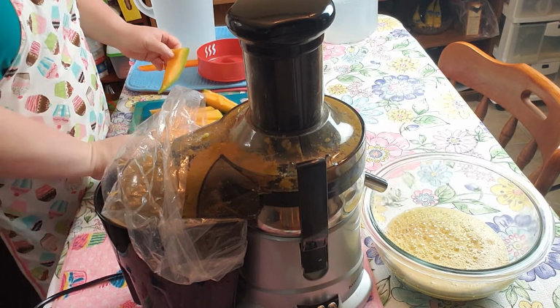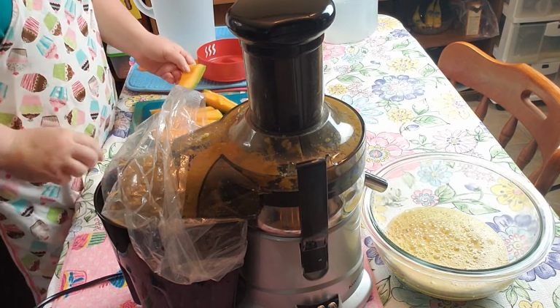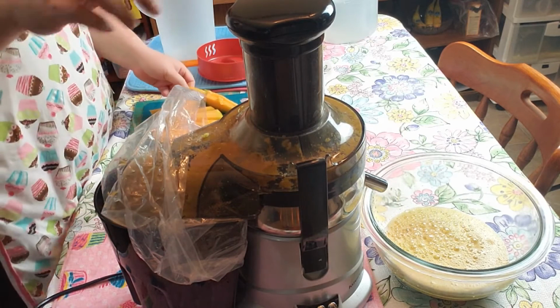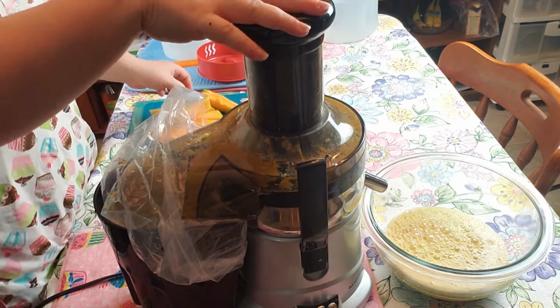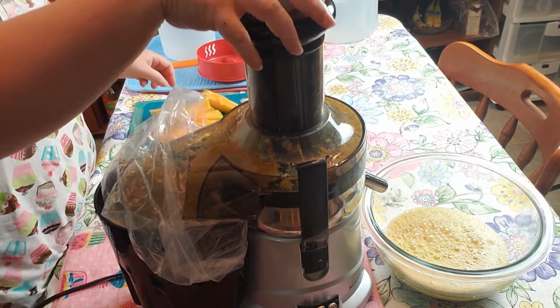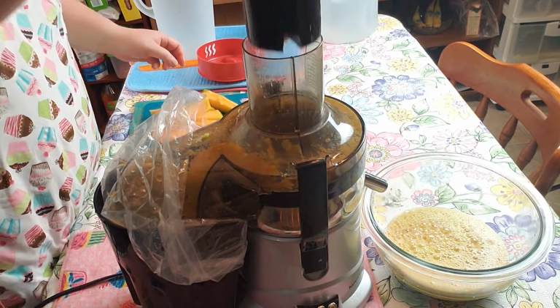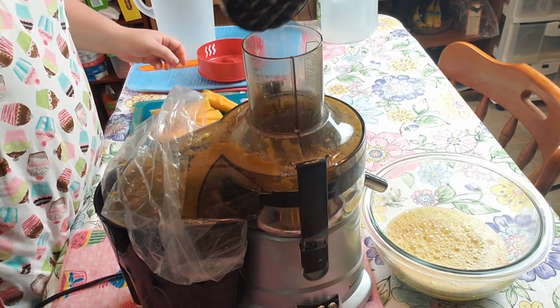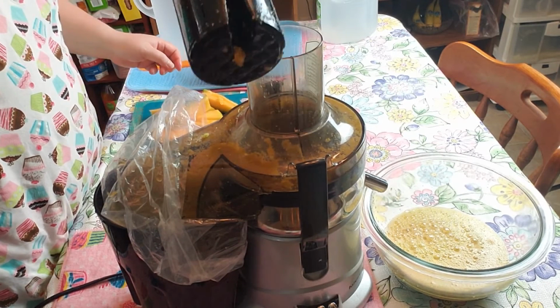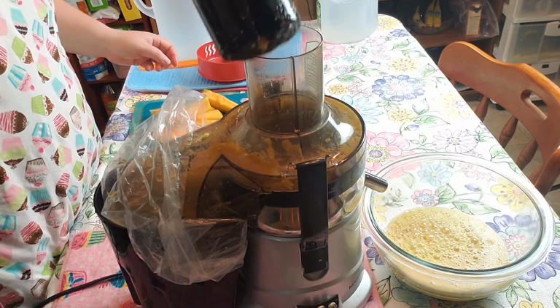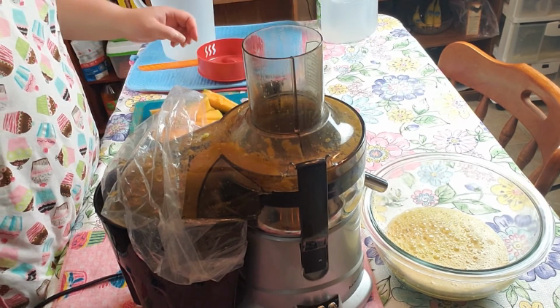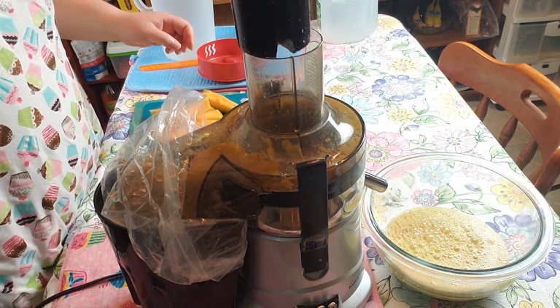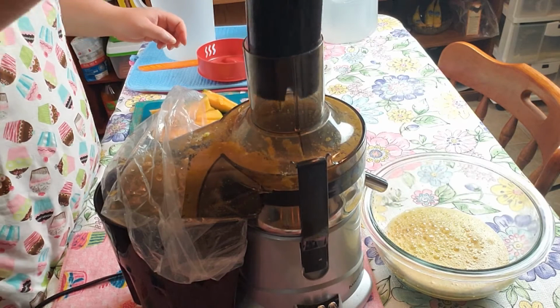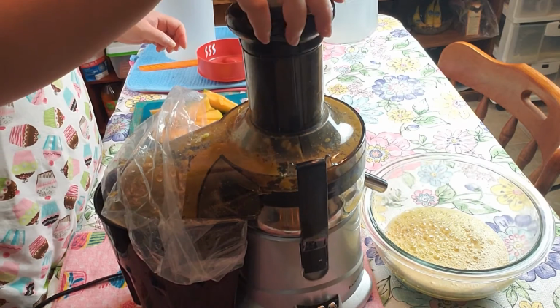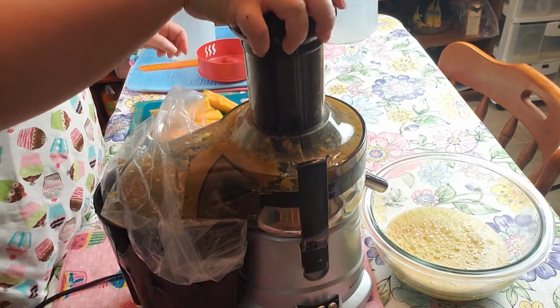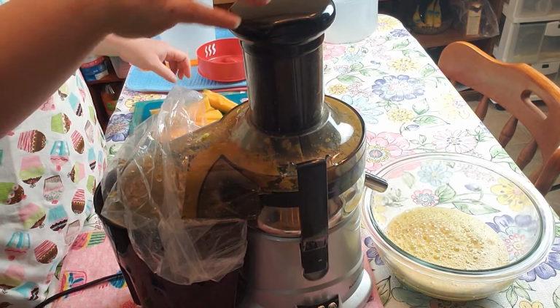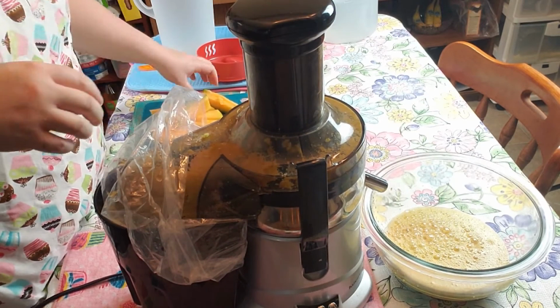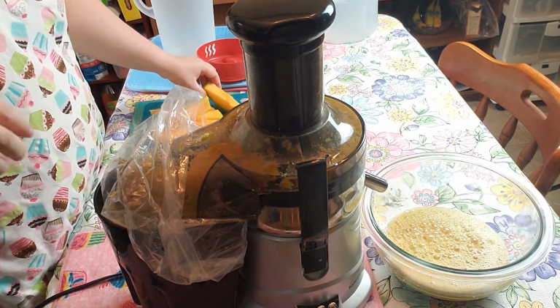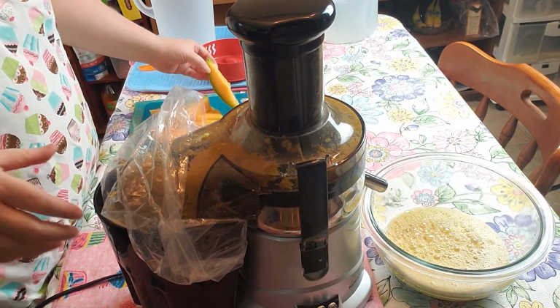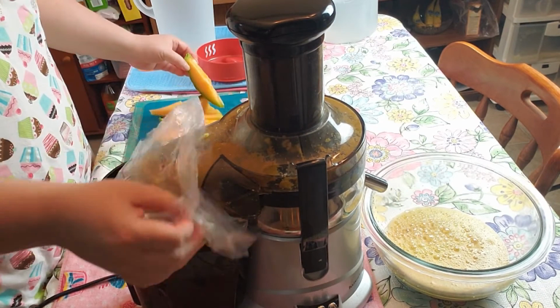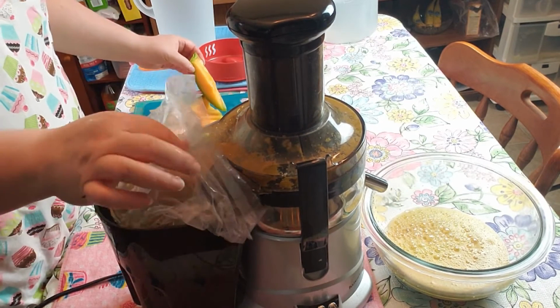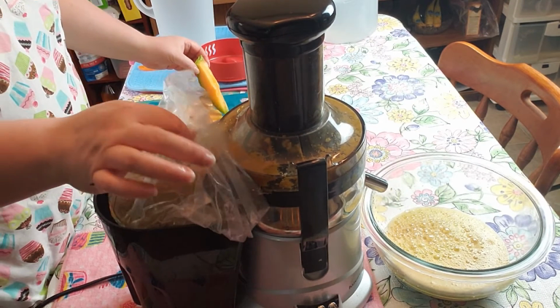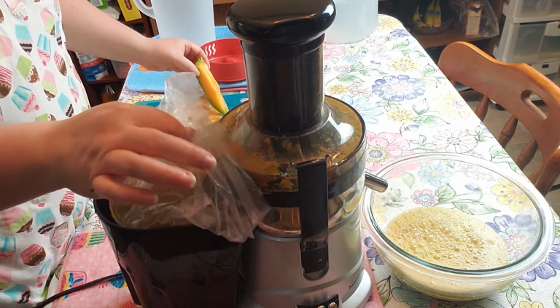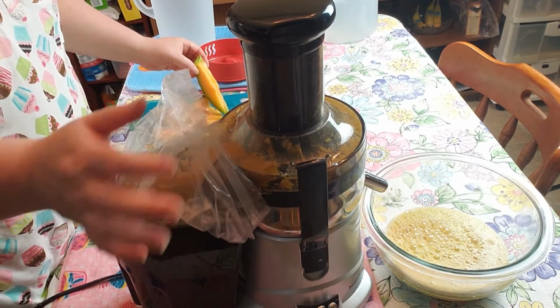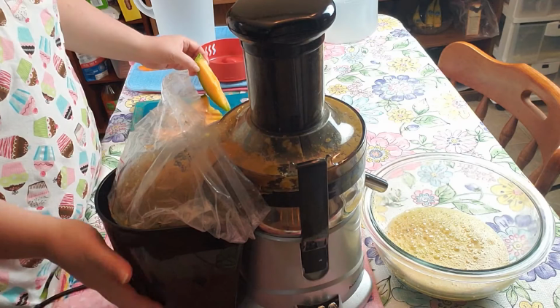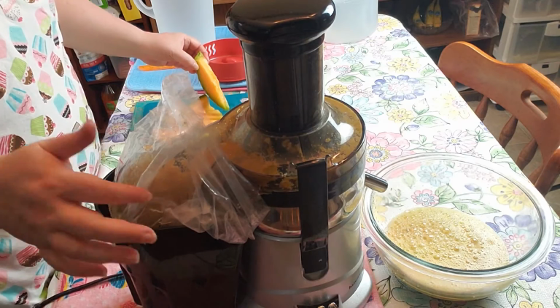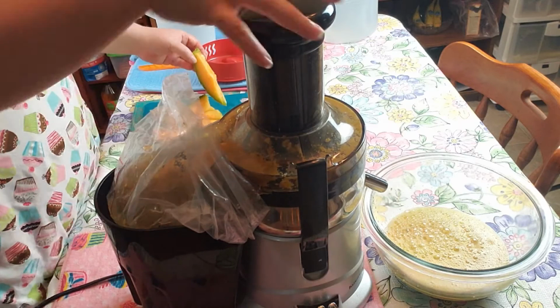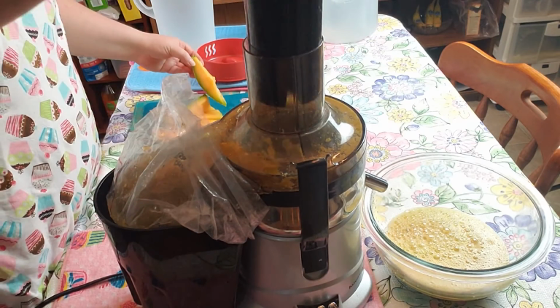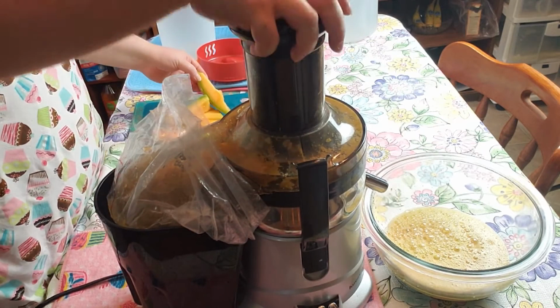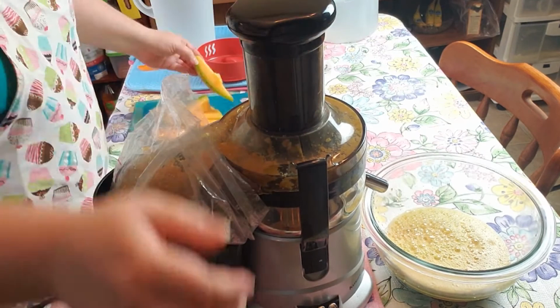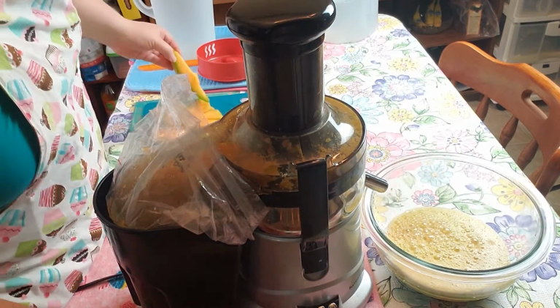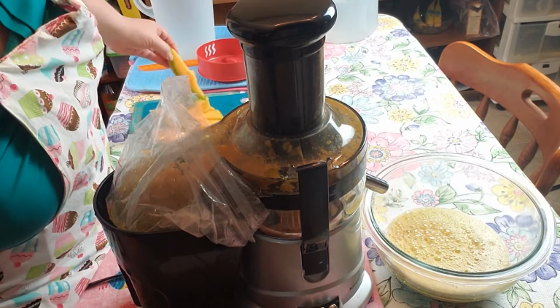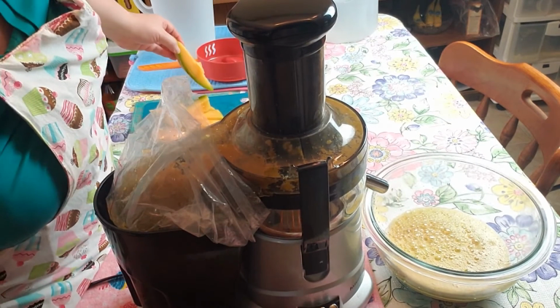One thing I like about this juicer is it has a big chute, but it is a bit loud. And I always put a bag in the back to catch all the pulp. Okay, I'm going to start it again.